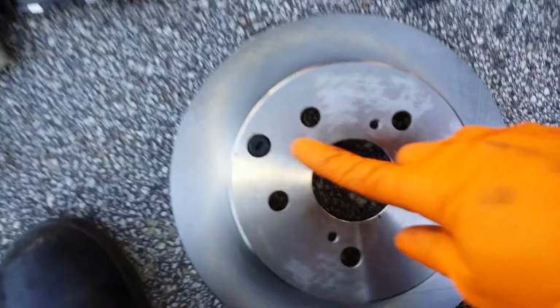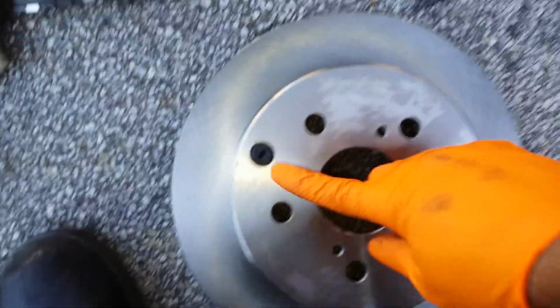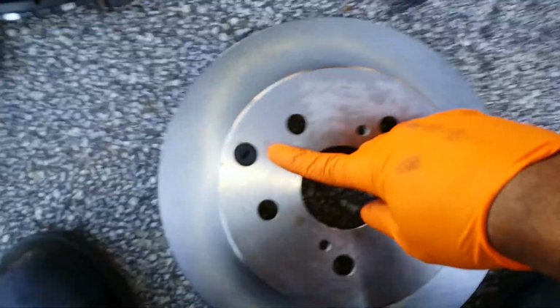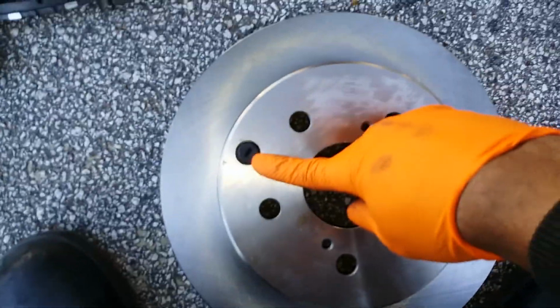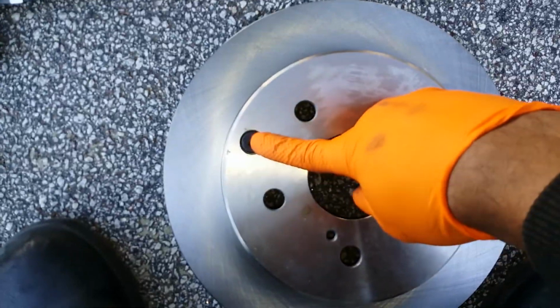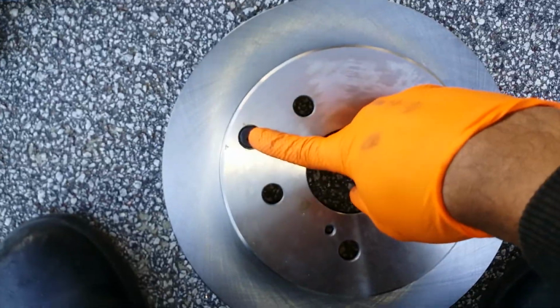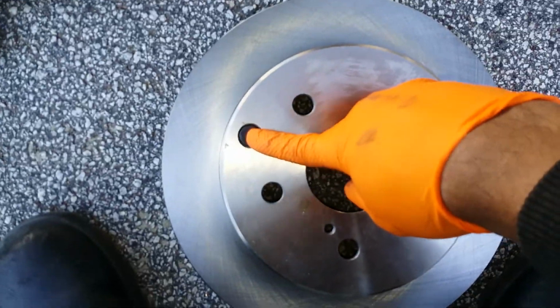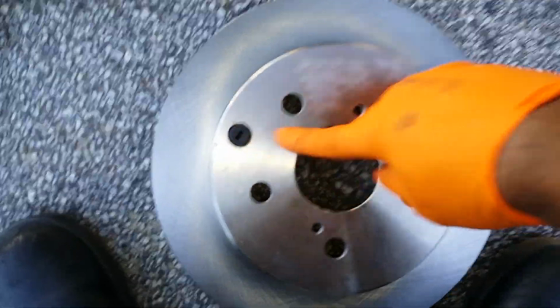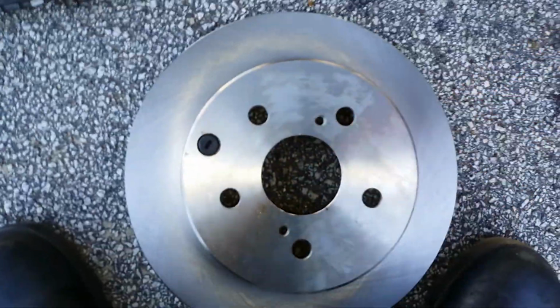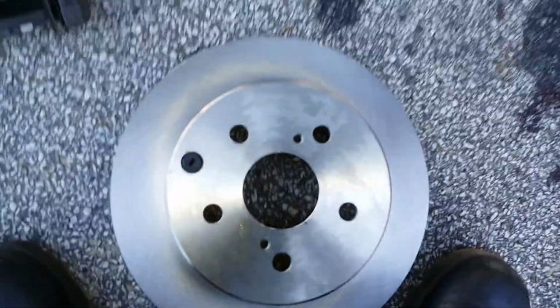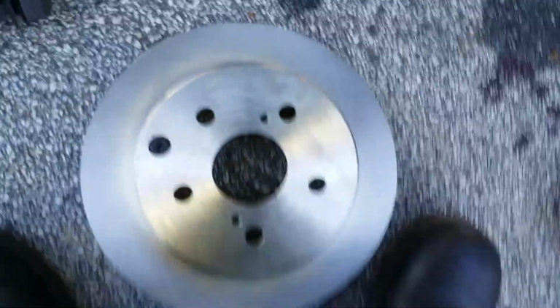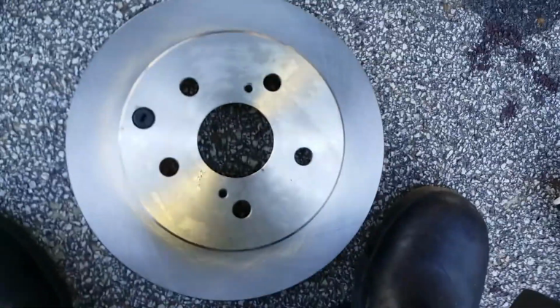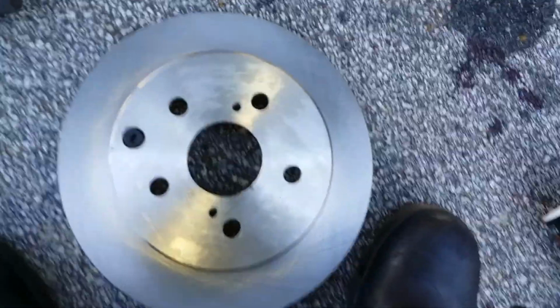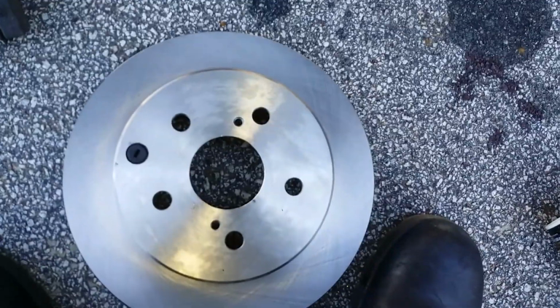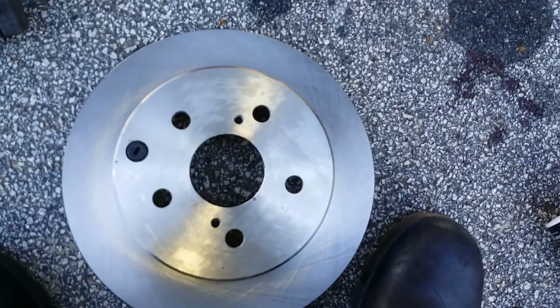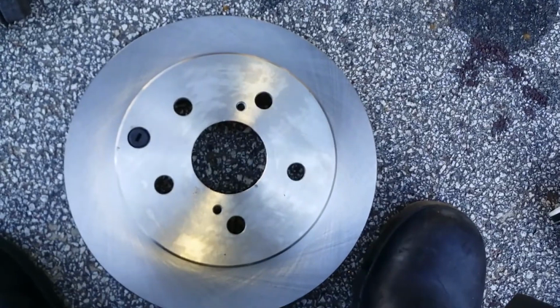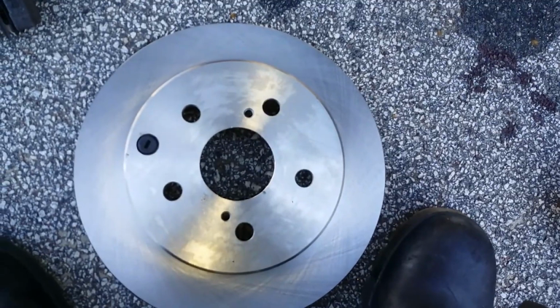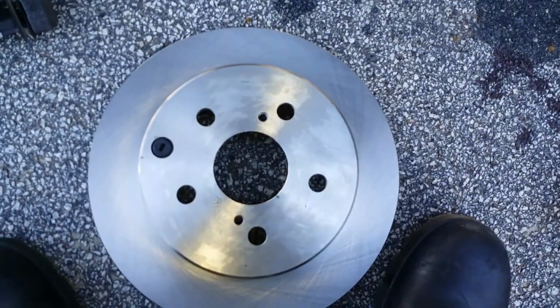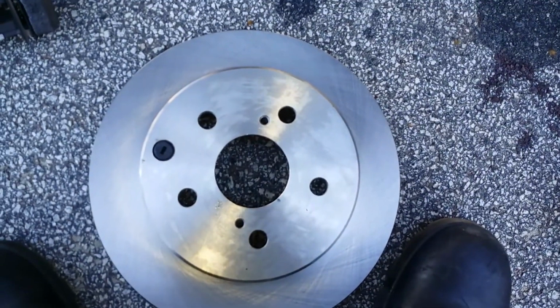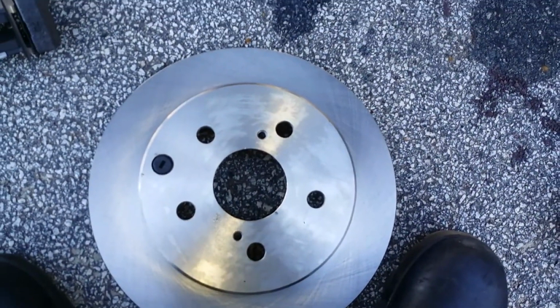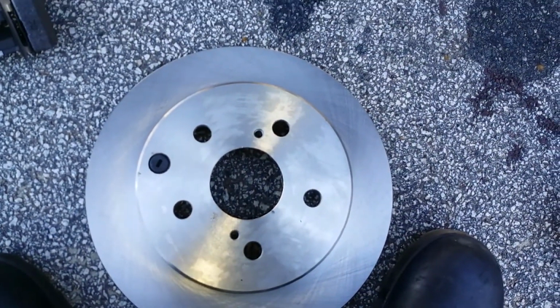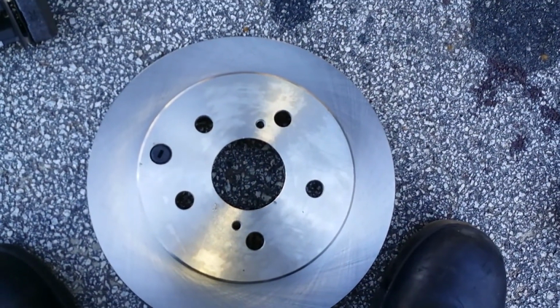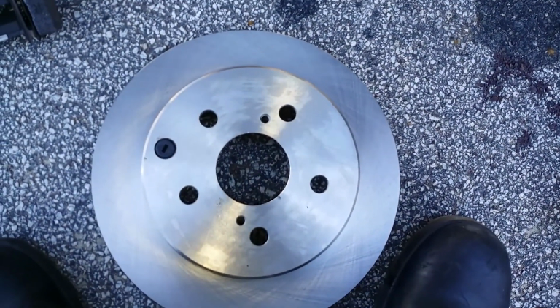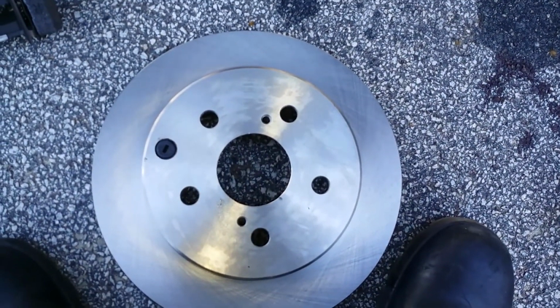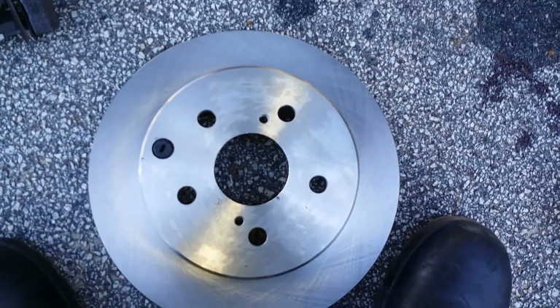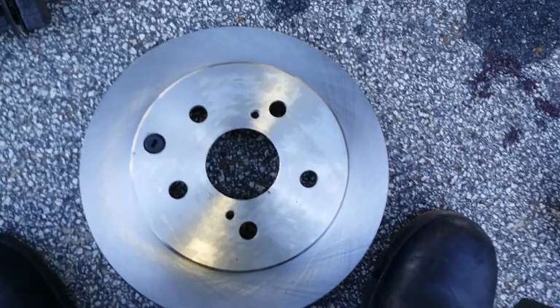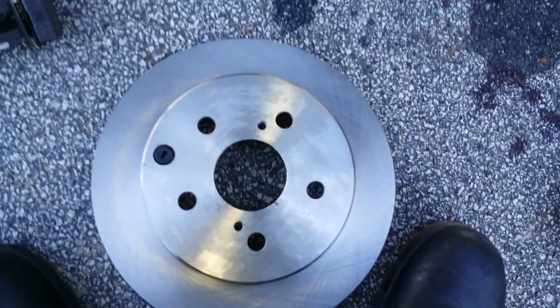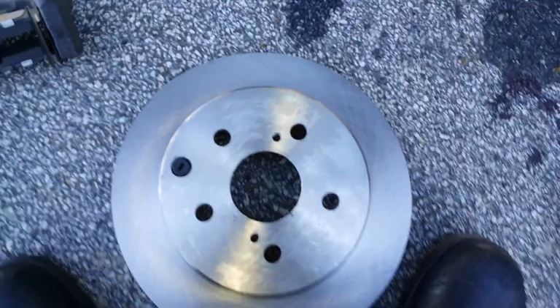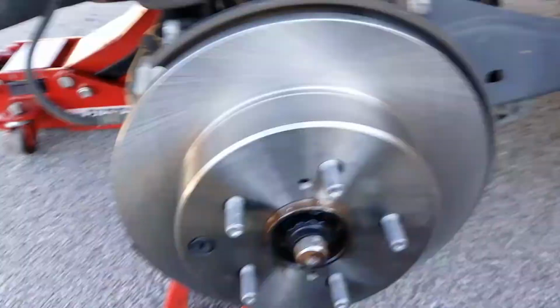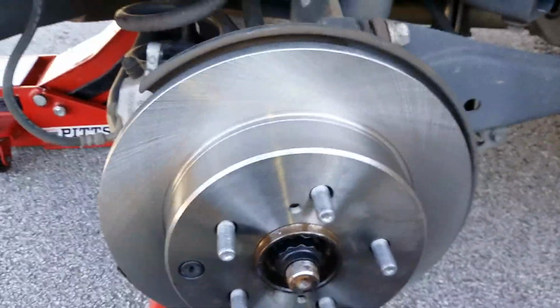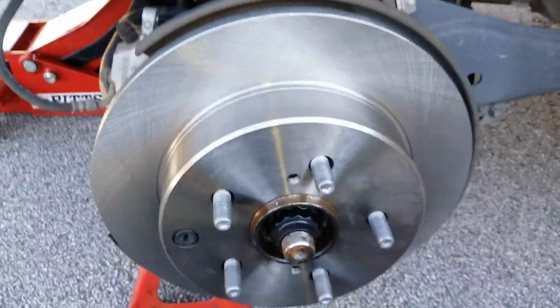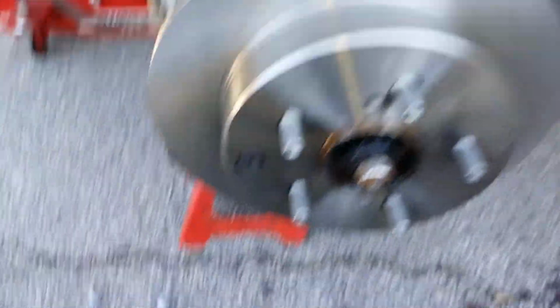This plug — you want to put it in, it's a rubber plug. Comes out of your old rotor. You take that out when you want to adjust your parking brake. Now let's put our new rotor on. All right, new rotor's on.